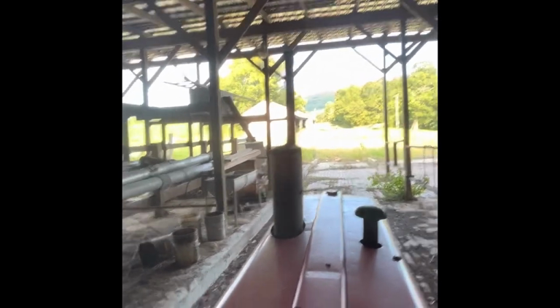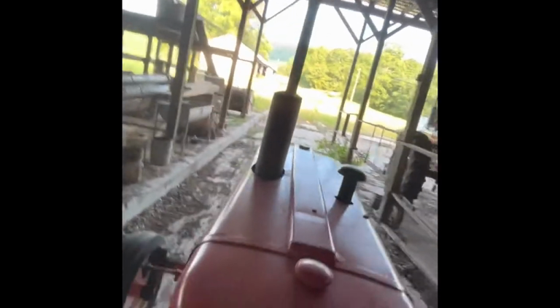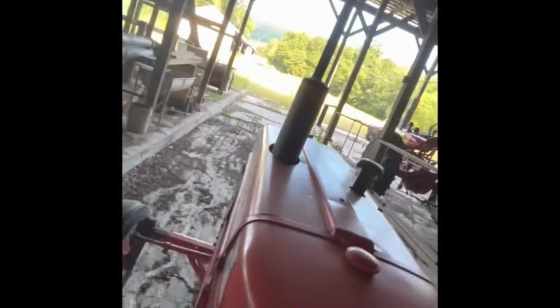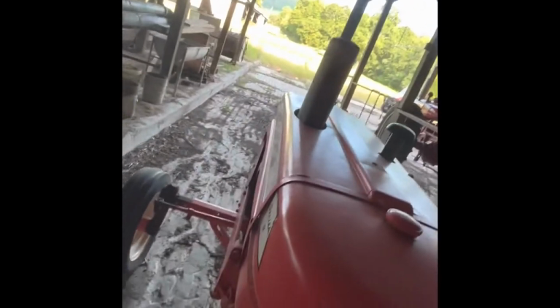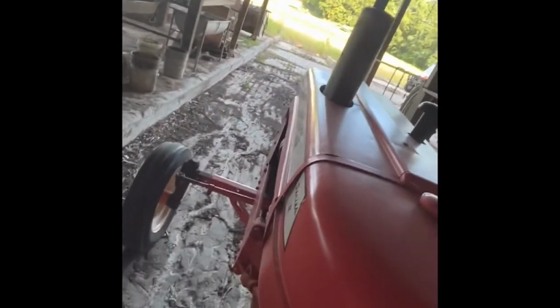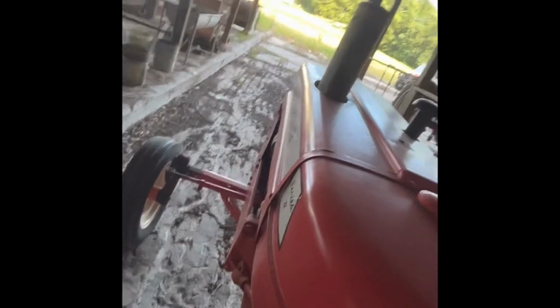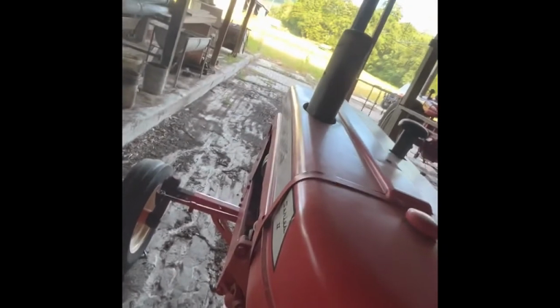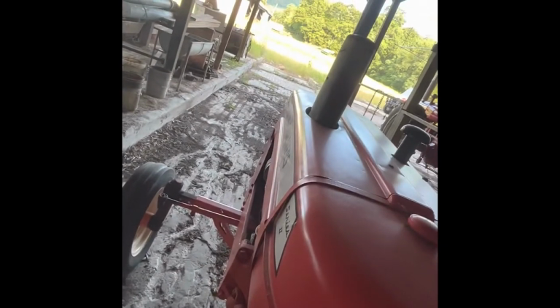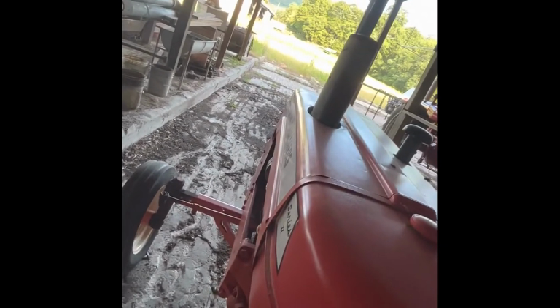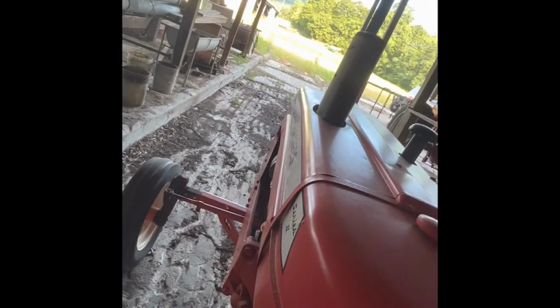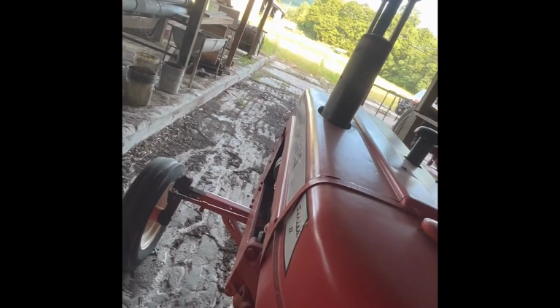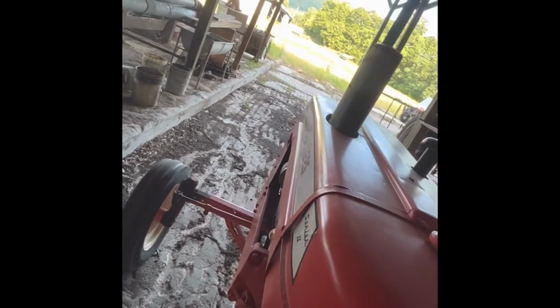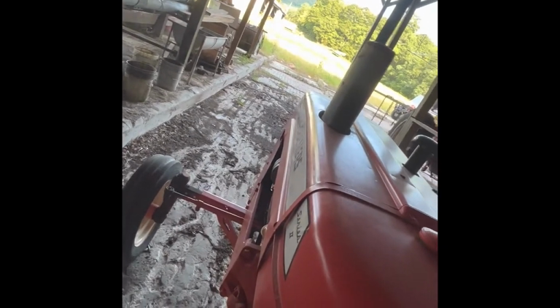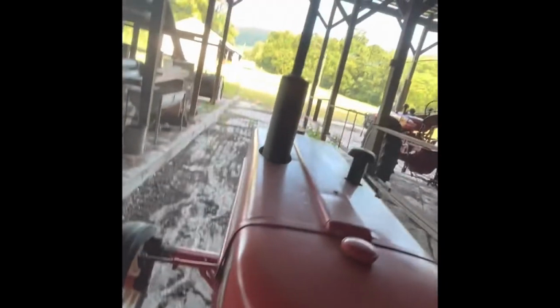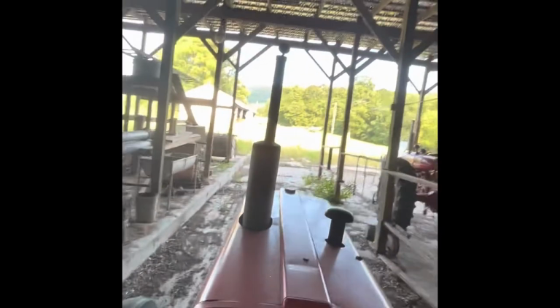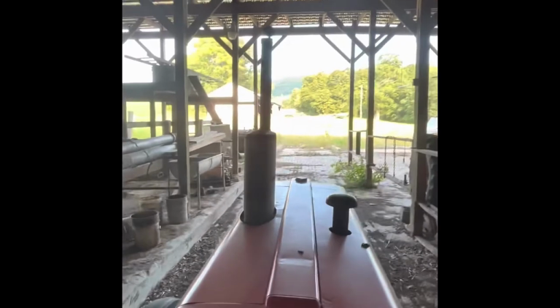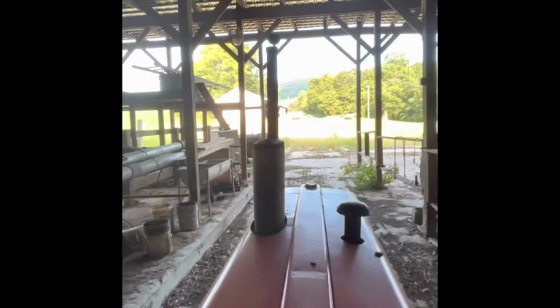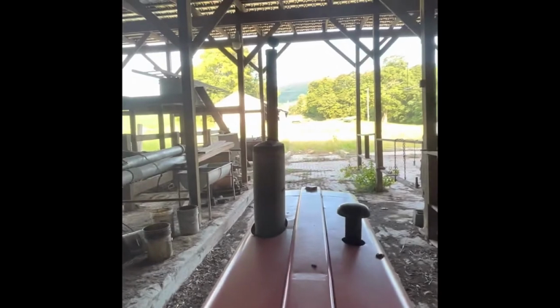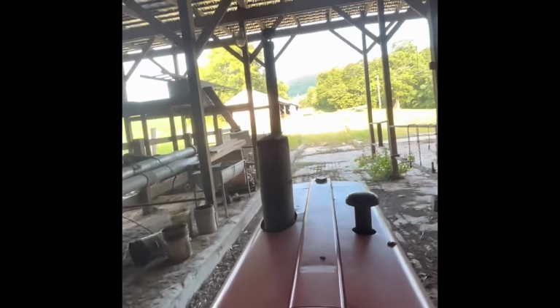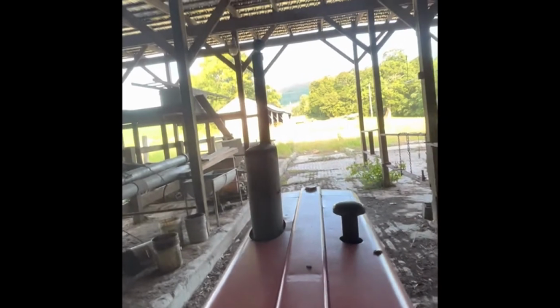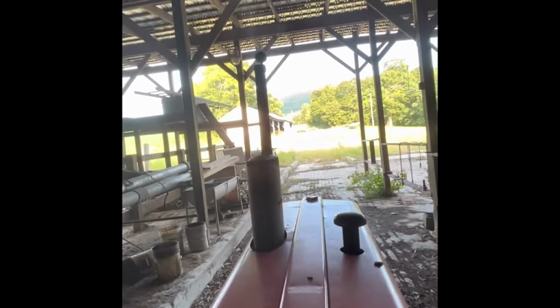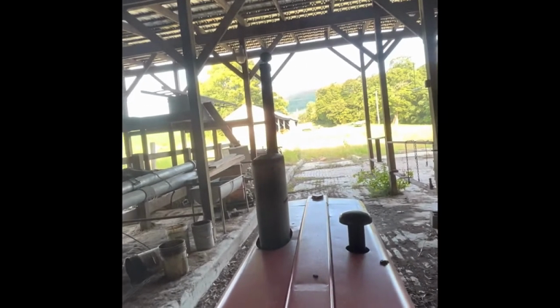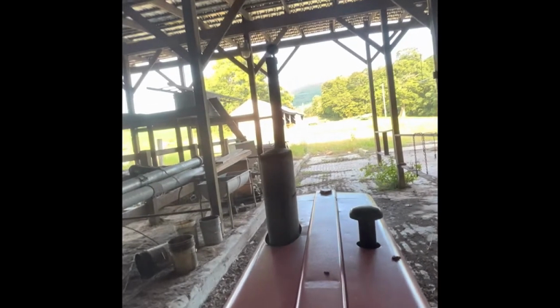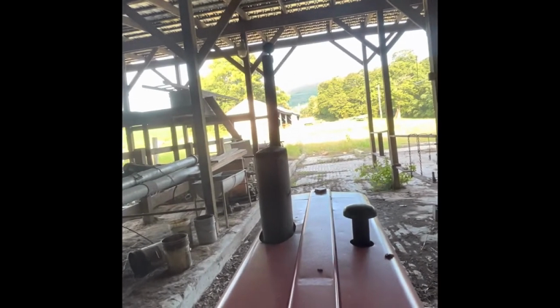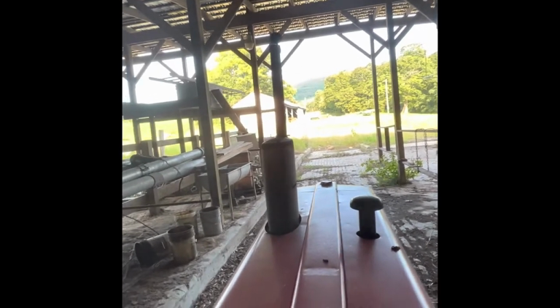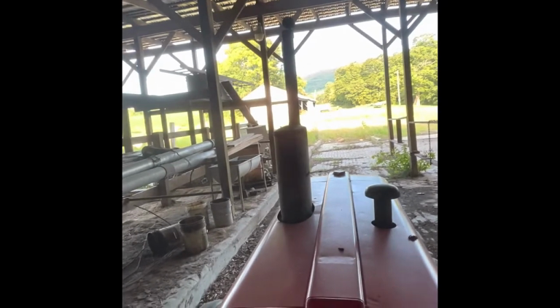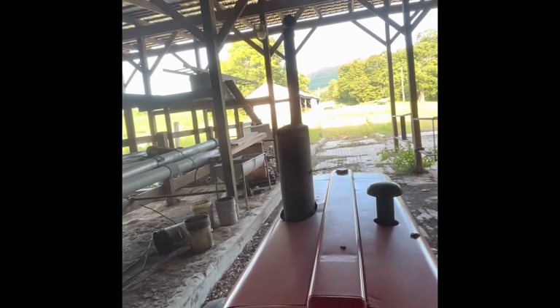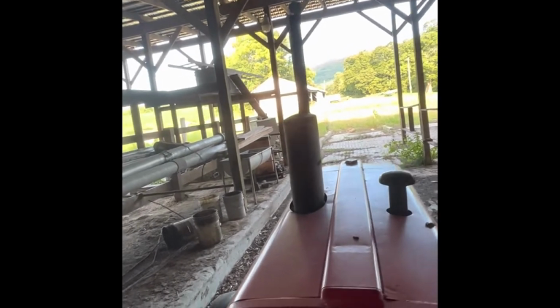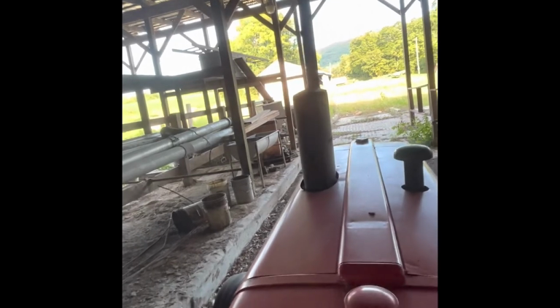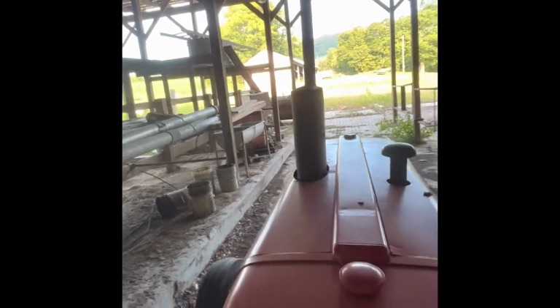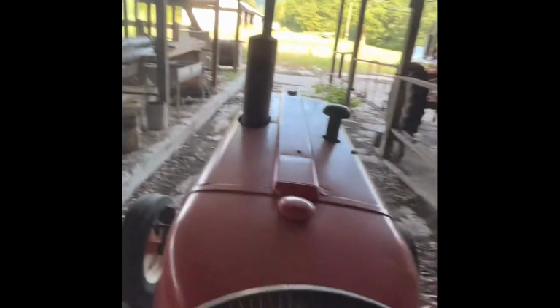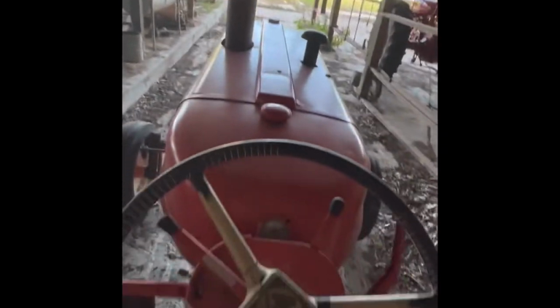Belt's a little screechy. There we go. This one's real quiet. All right.